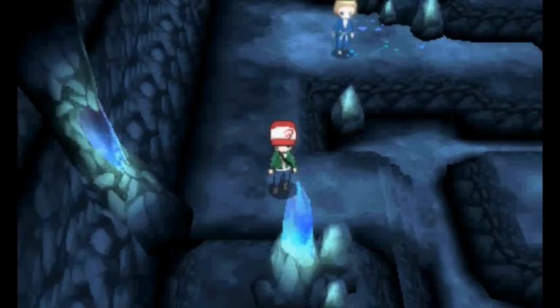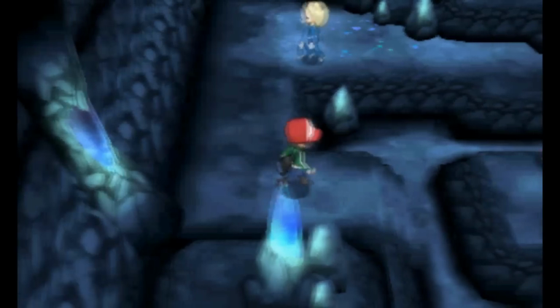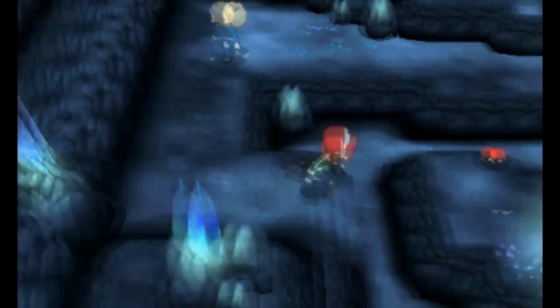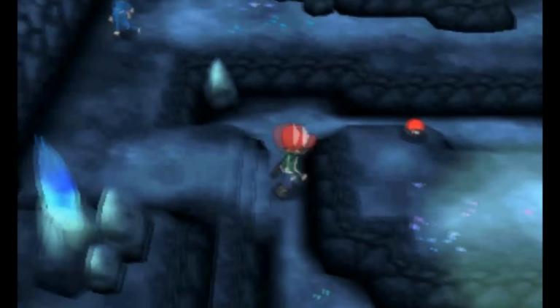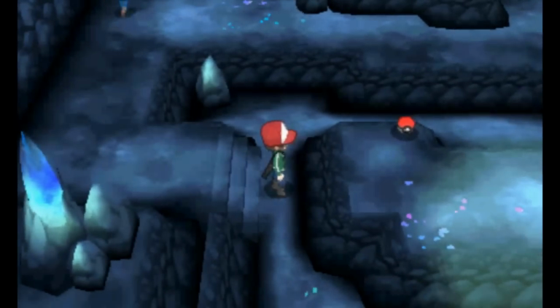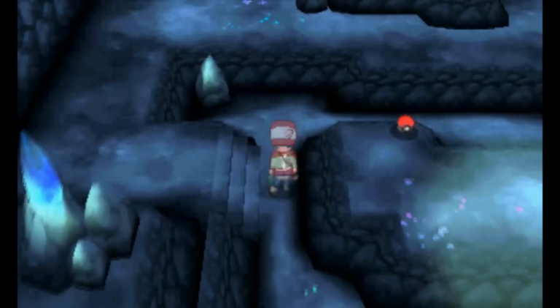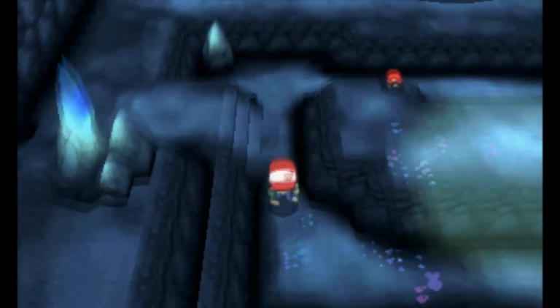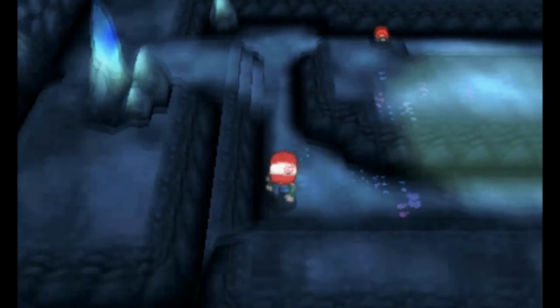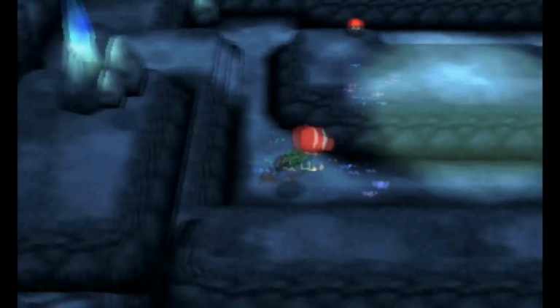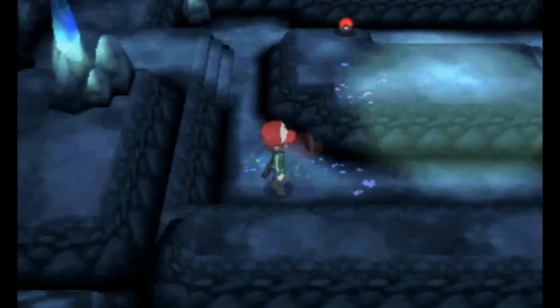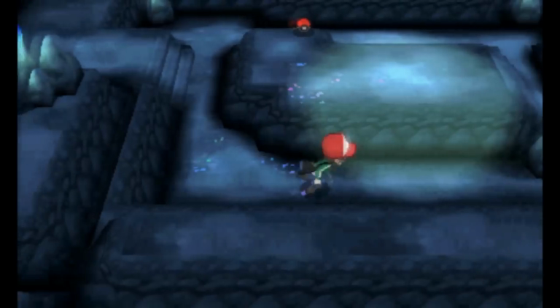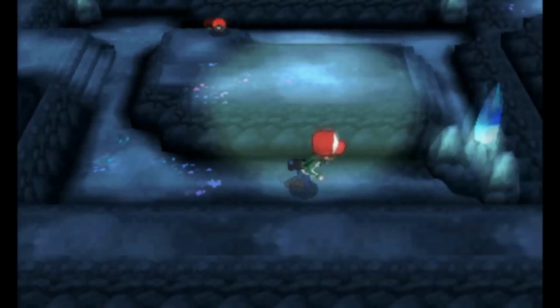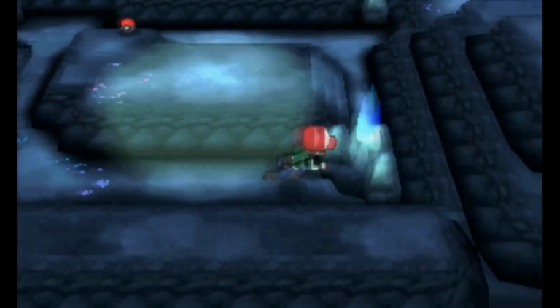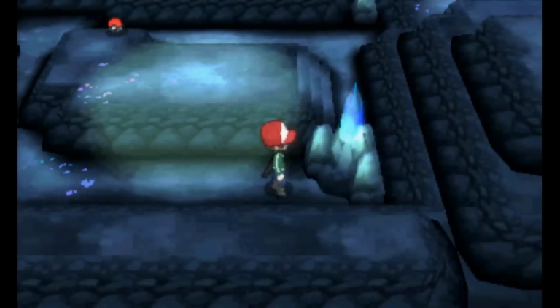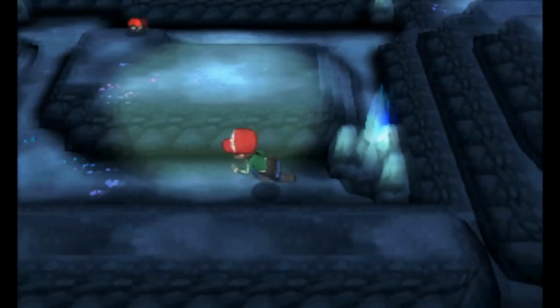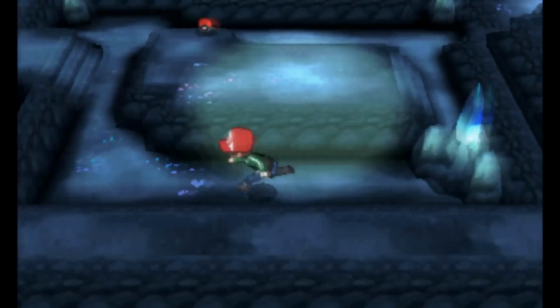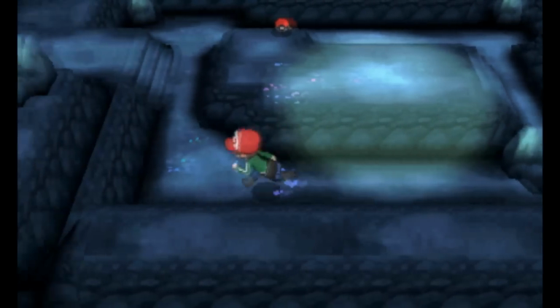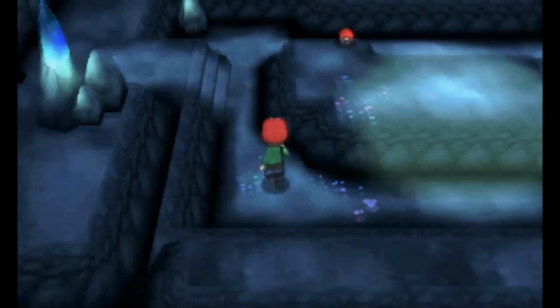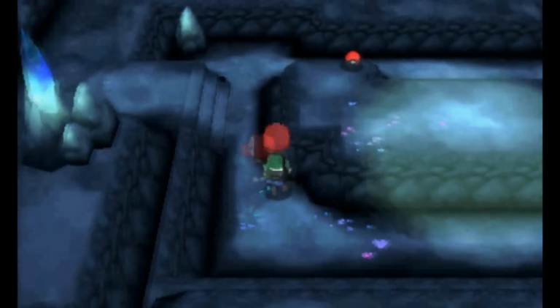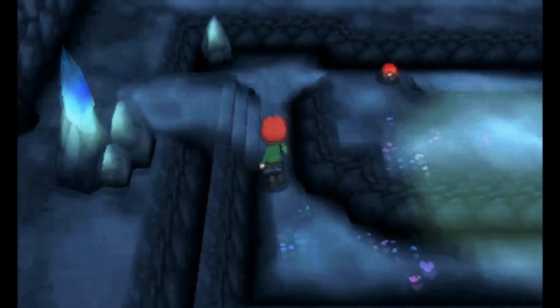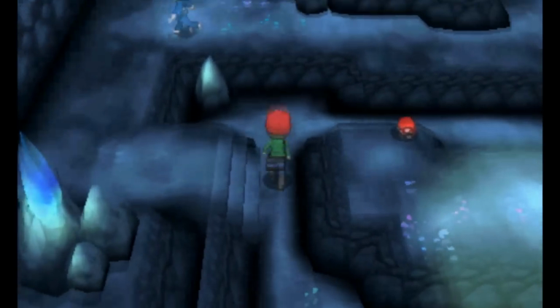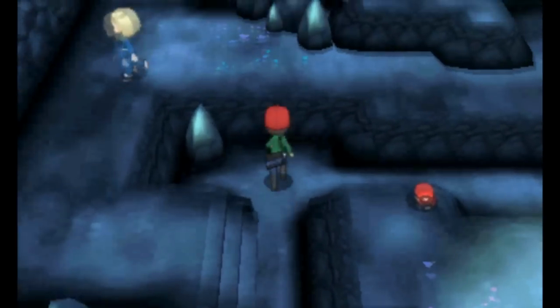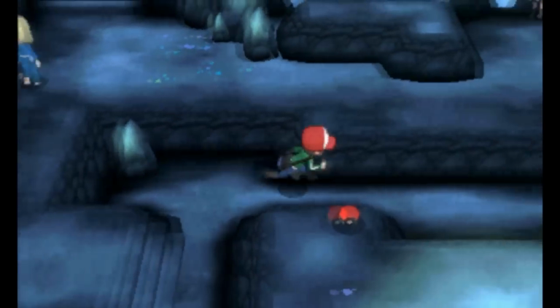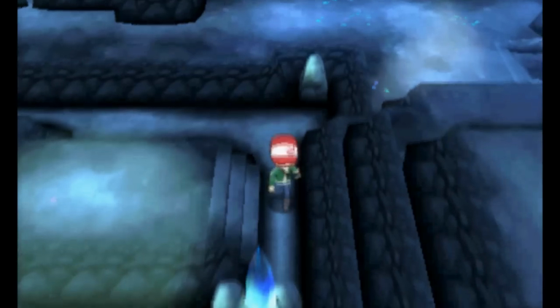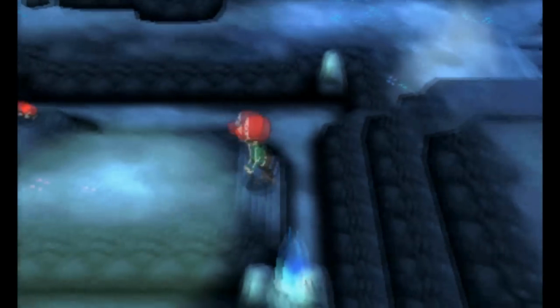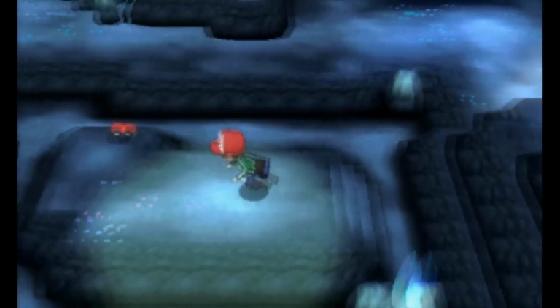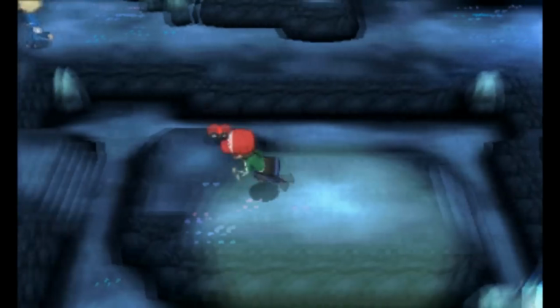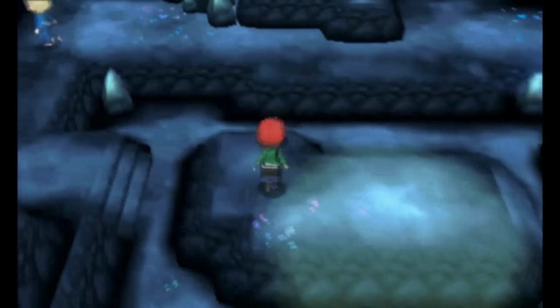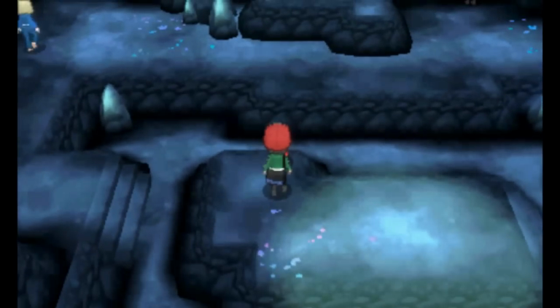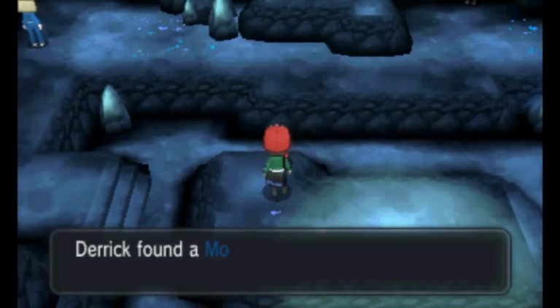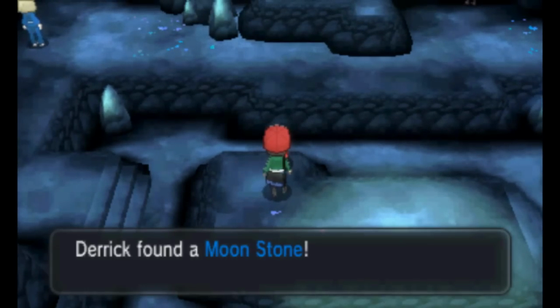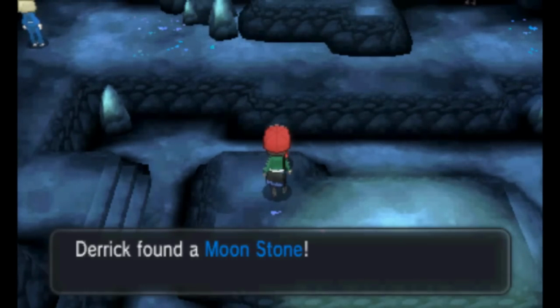Reflection Cave itself also hides a stone. As you enter the cave, head right and go all the way down past the Battle Girl. Work your way toward the item on the nearby platform to obtain a Moonstone.